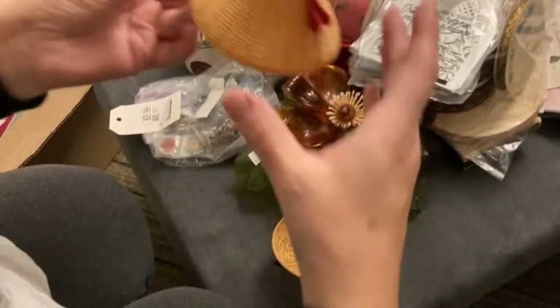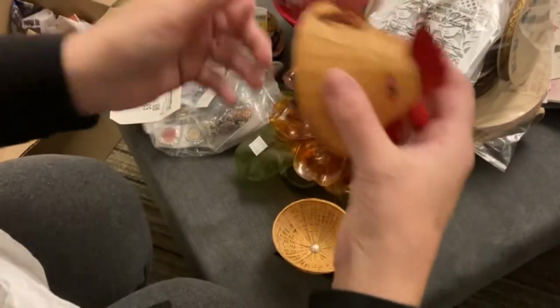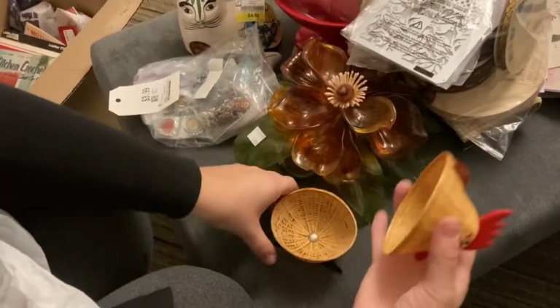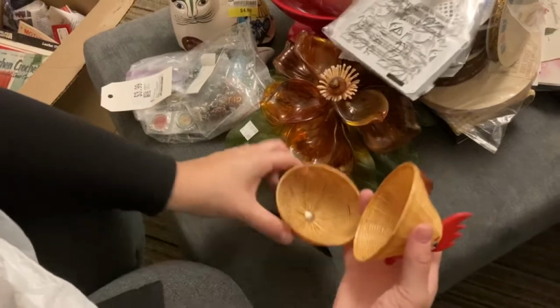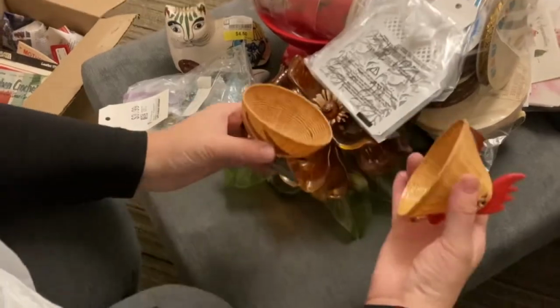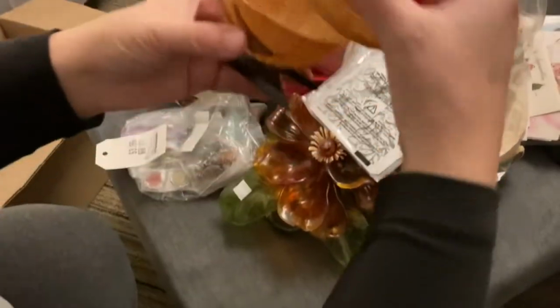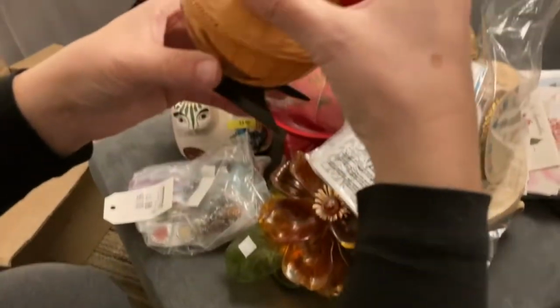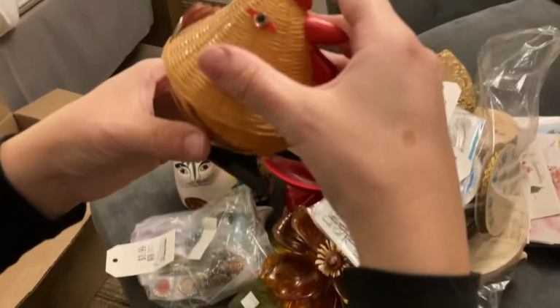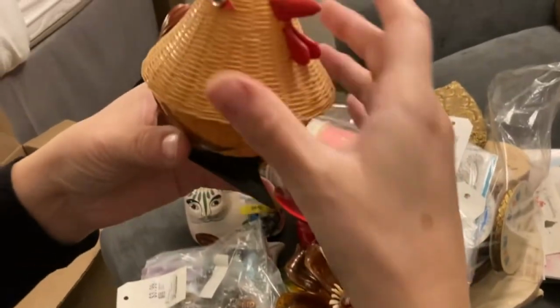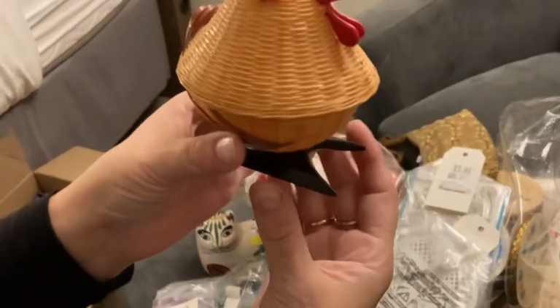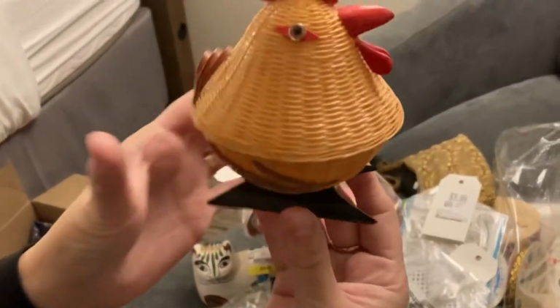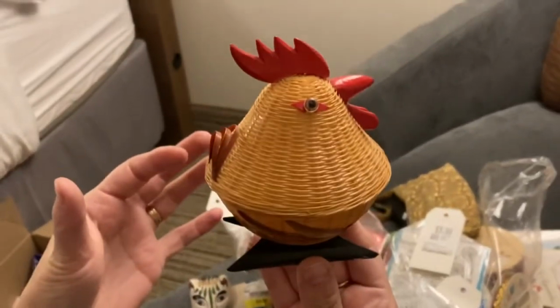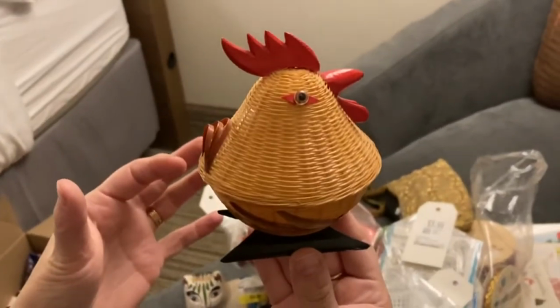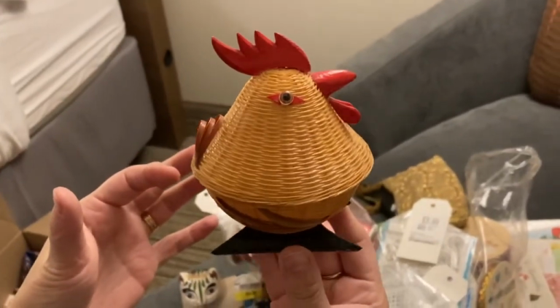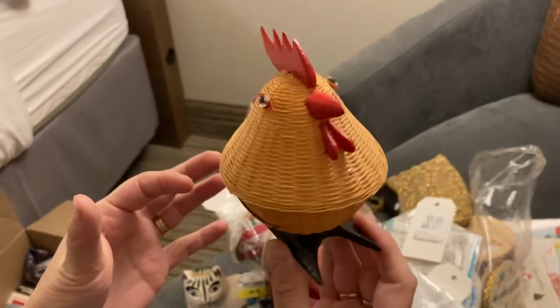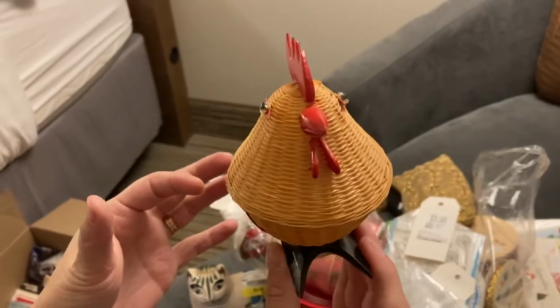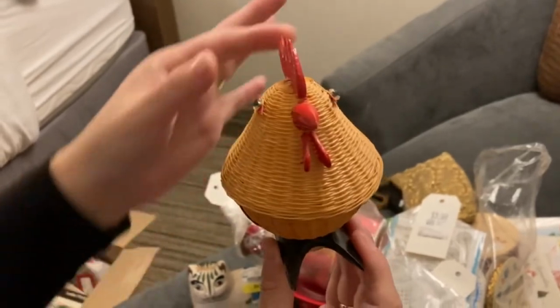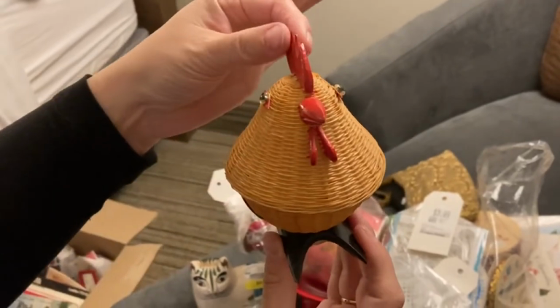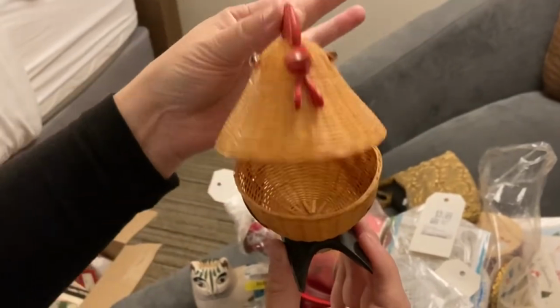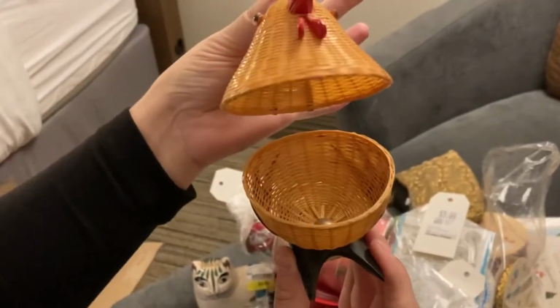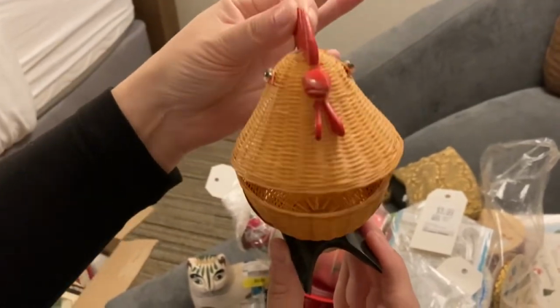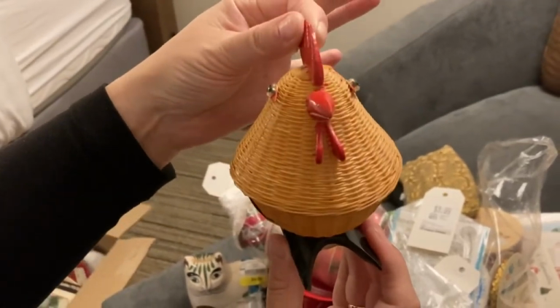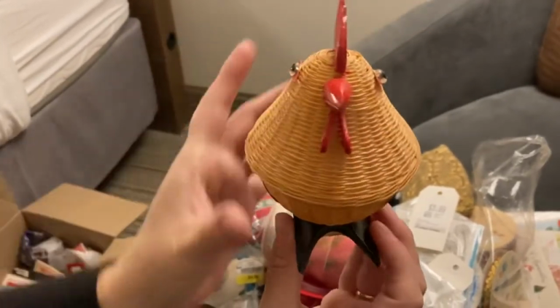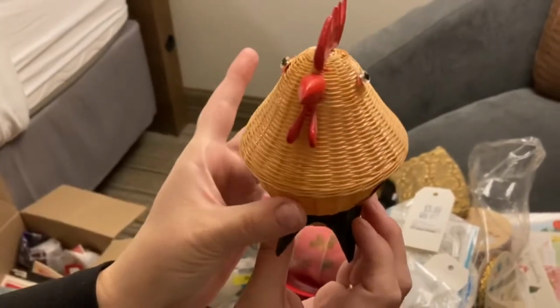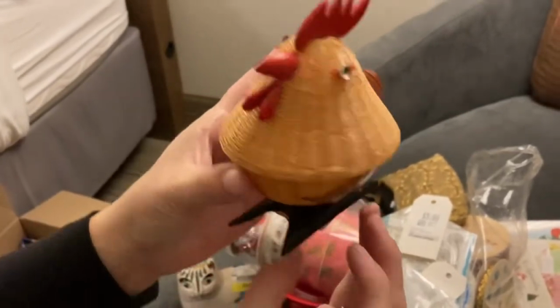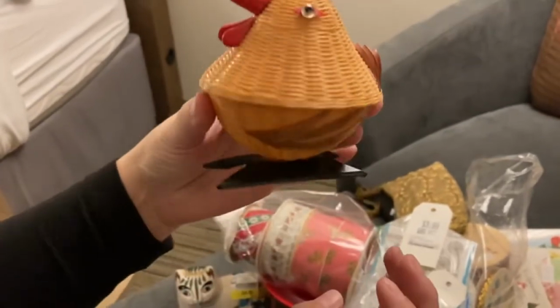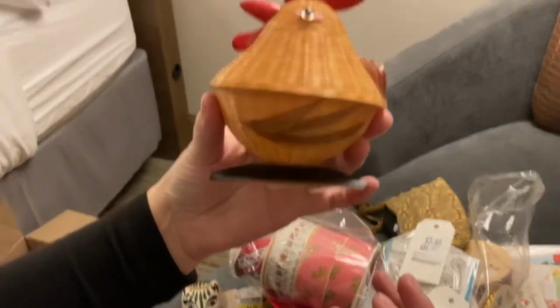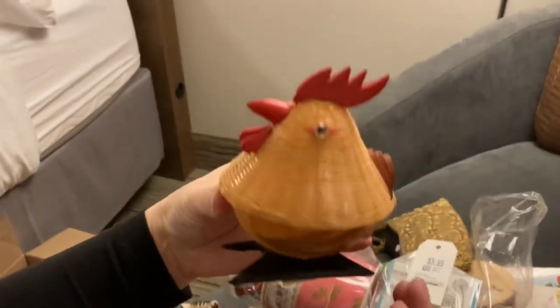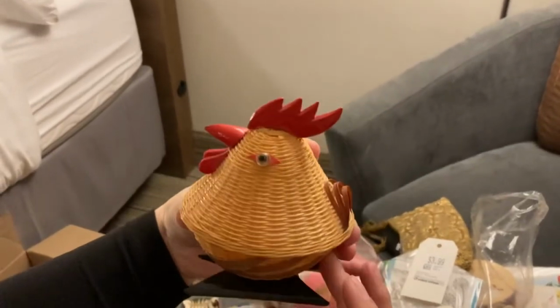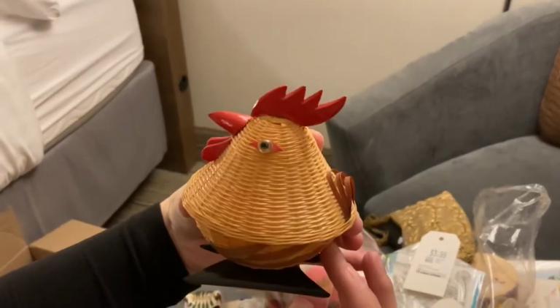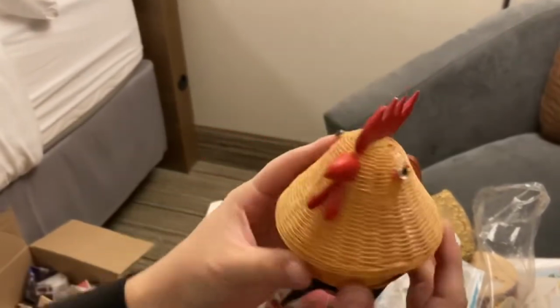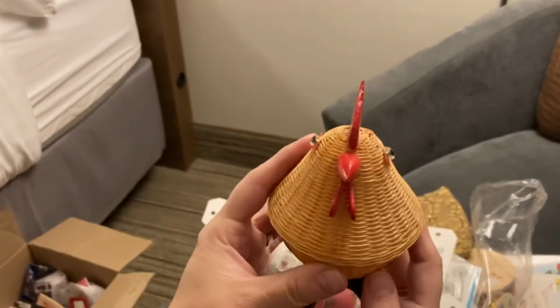Oh yeah, this is that cool wicker chicken Jason found — that's cute! He's a basket. Very cool — he's got wooden feet. Look at his eyes!